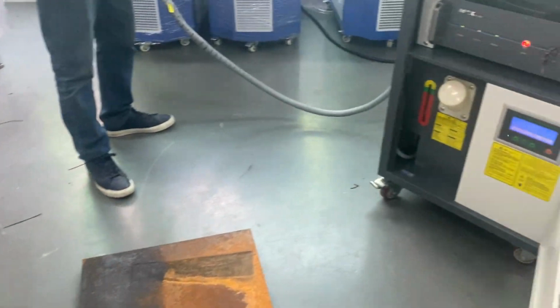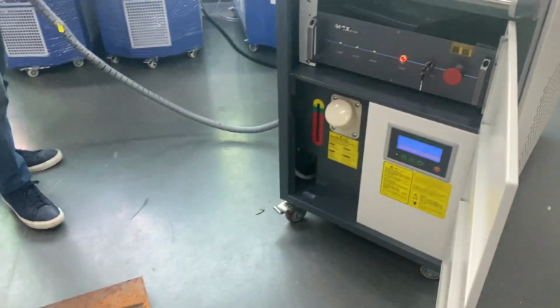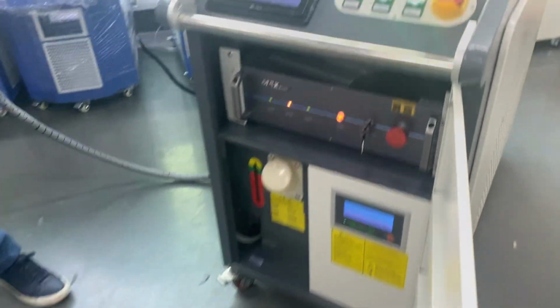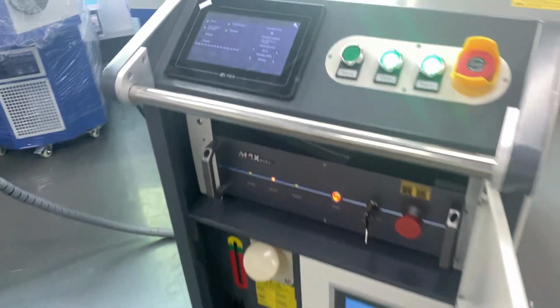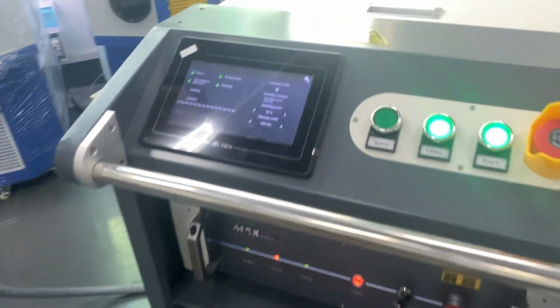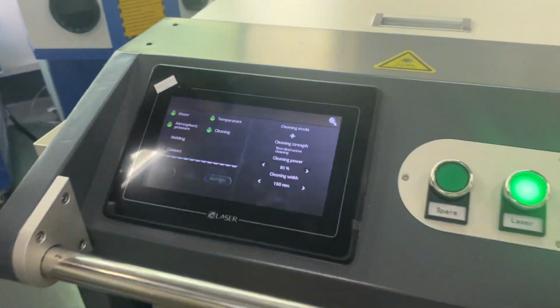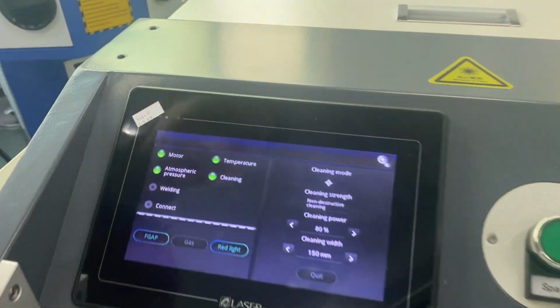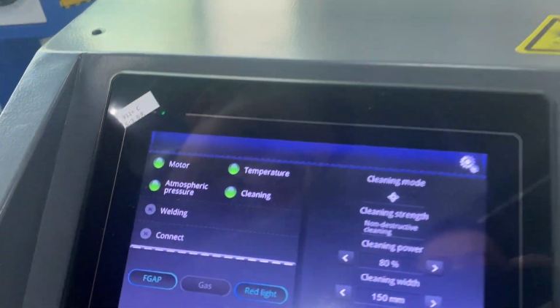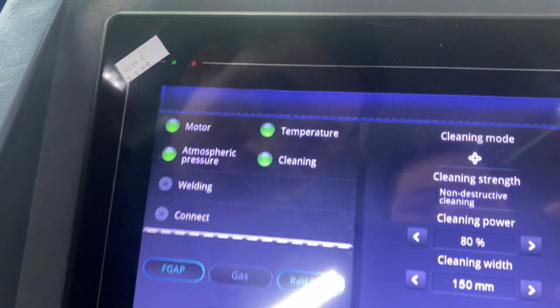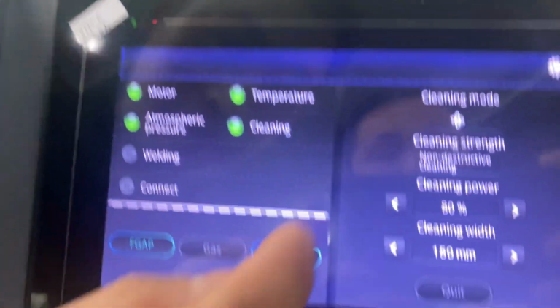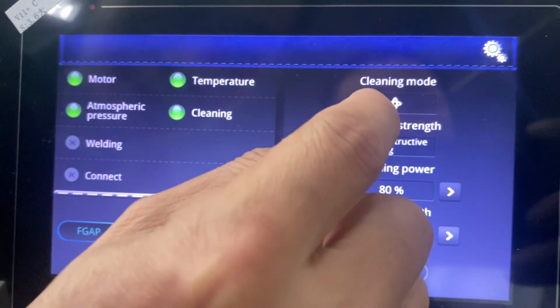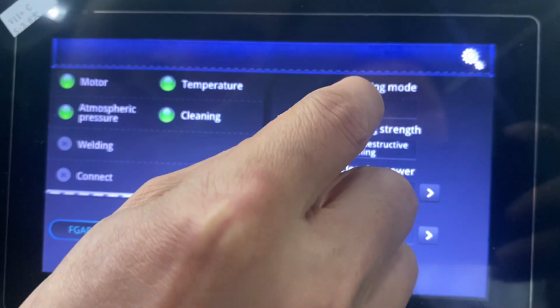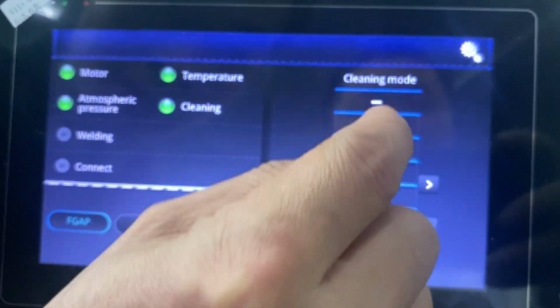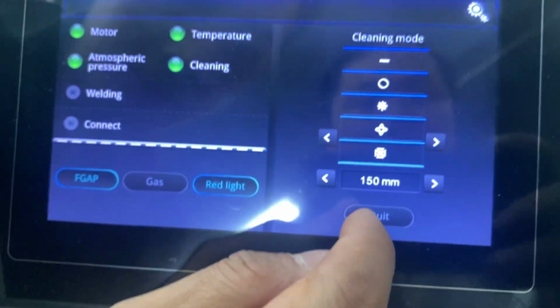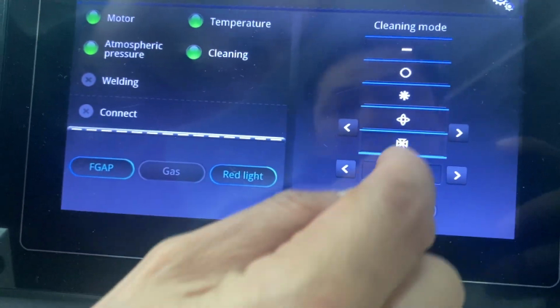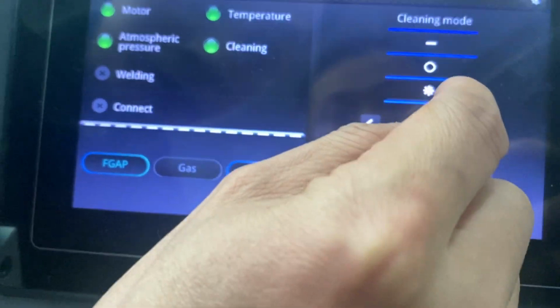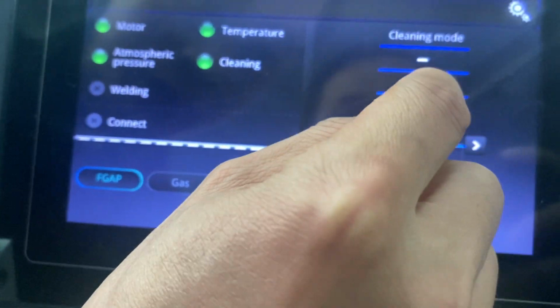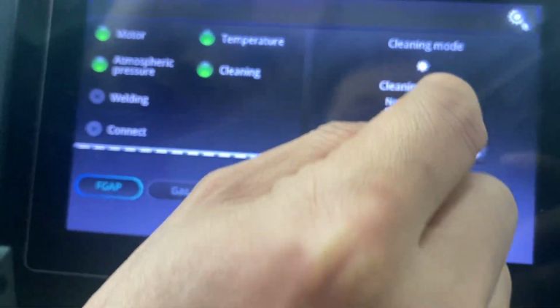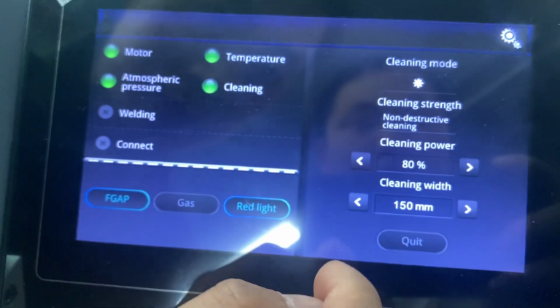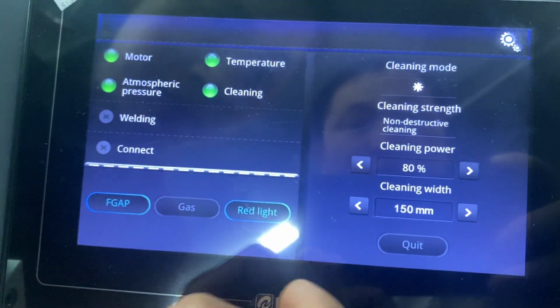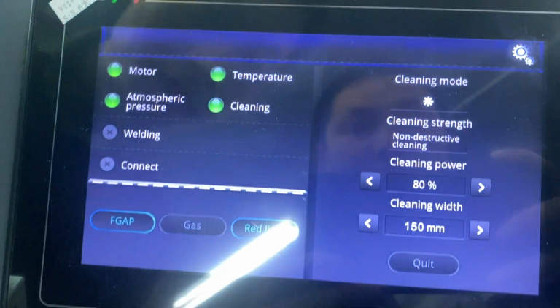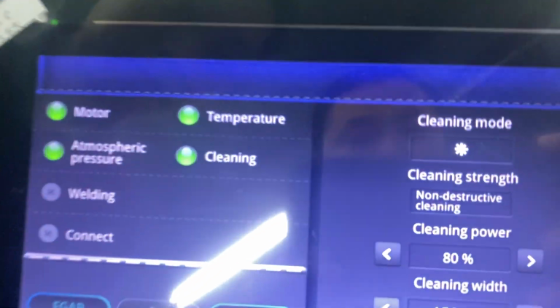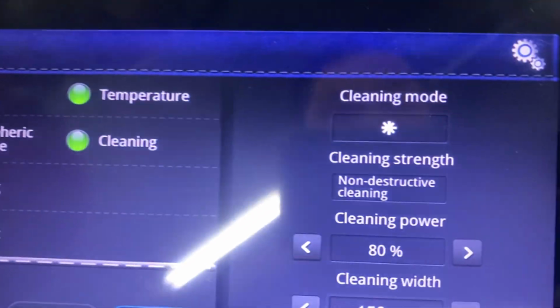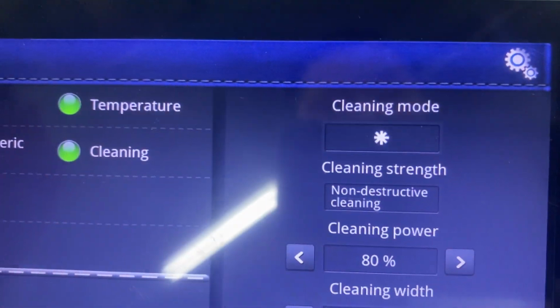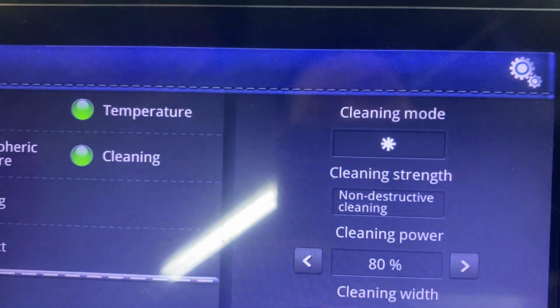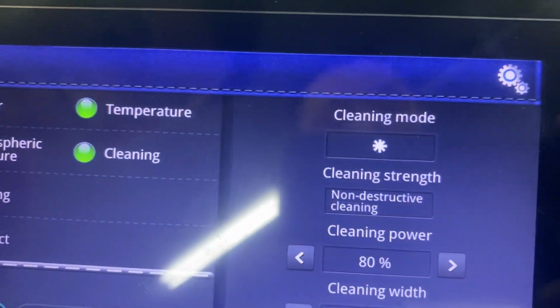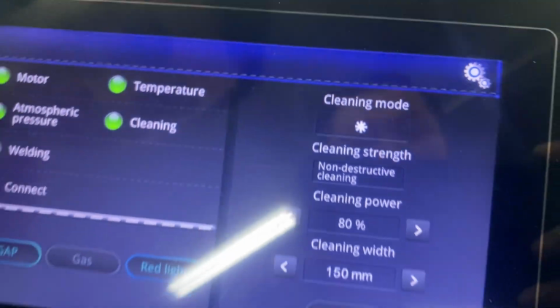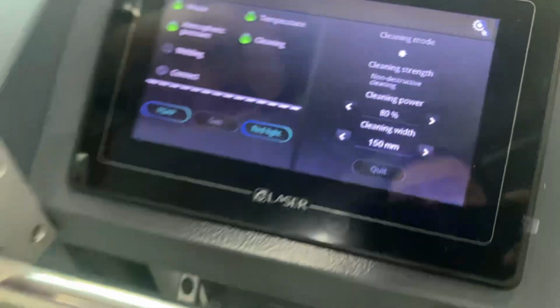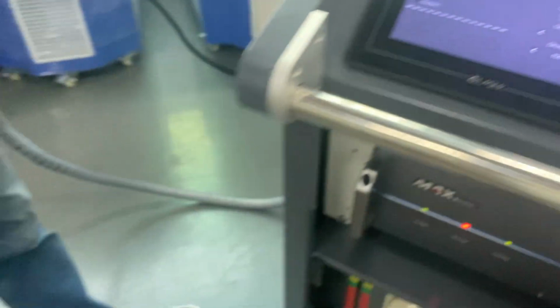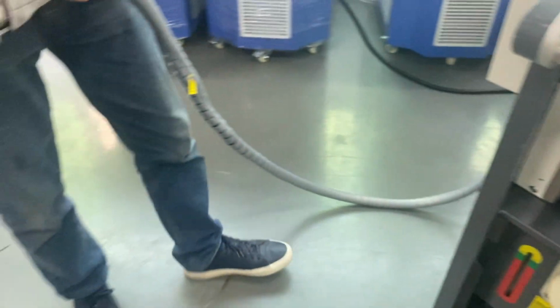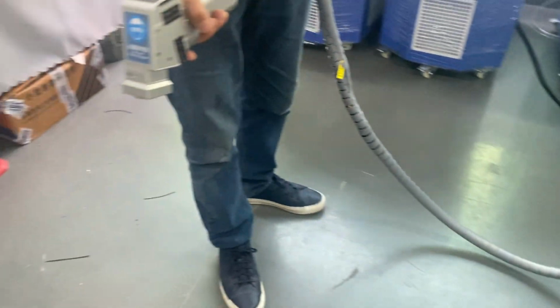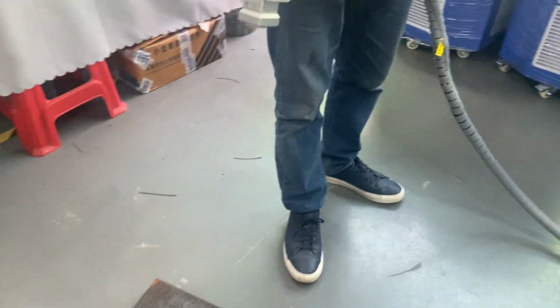We can change to another scanner model — this one. Let's try to see.